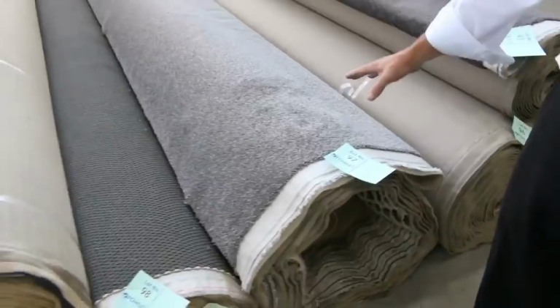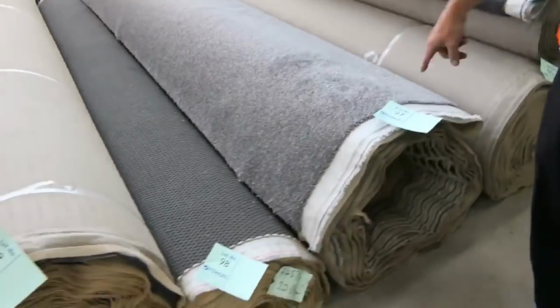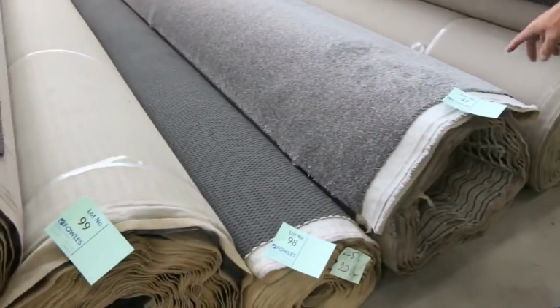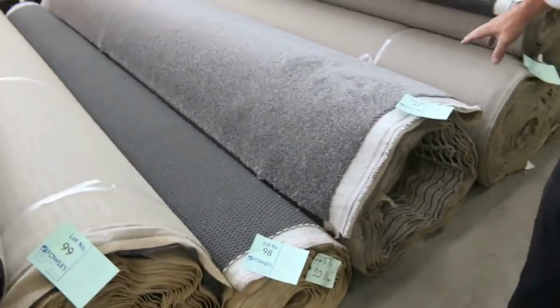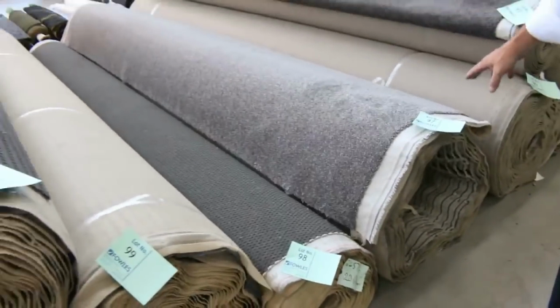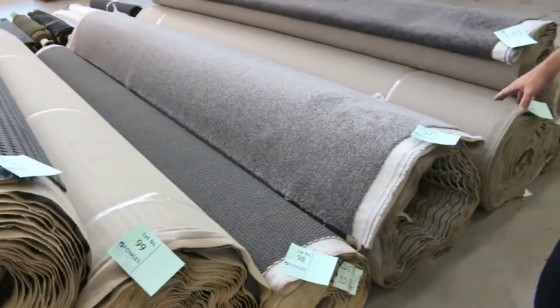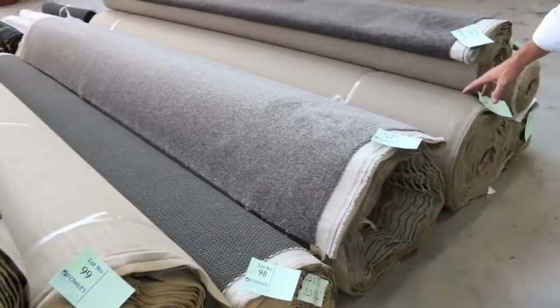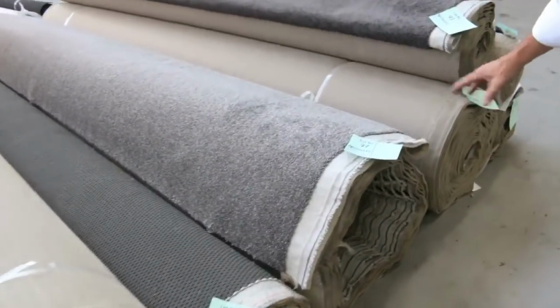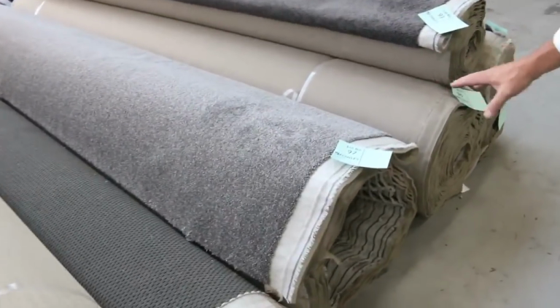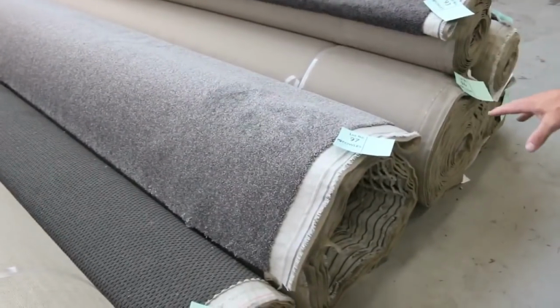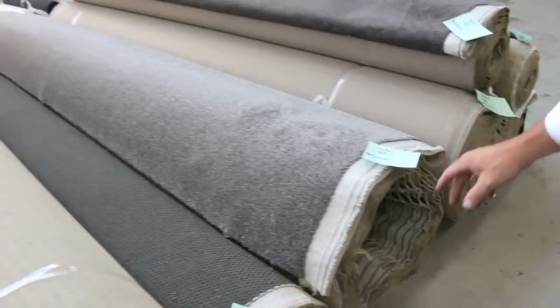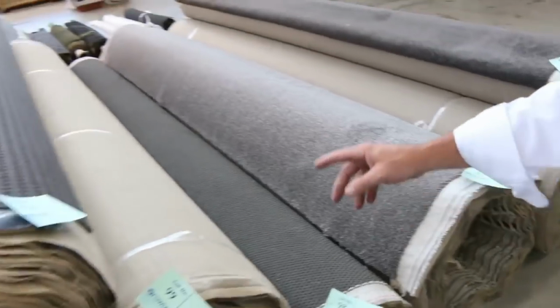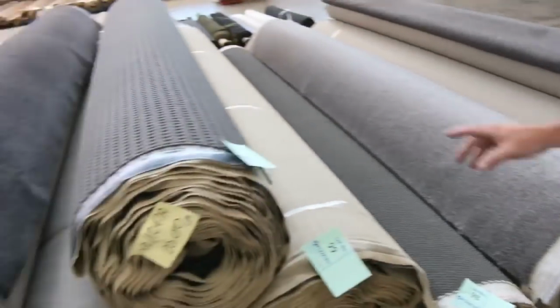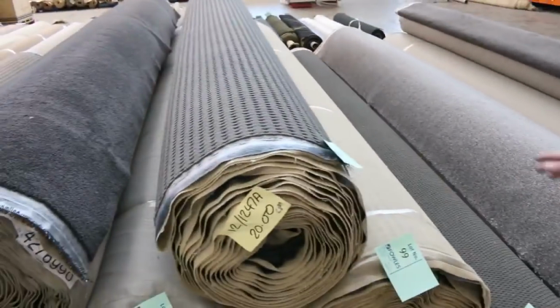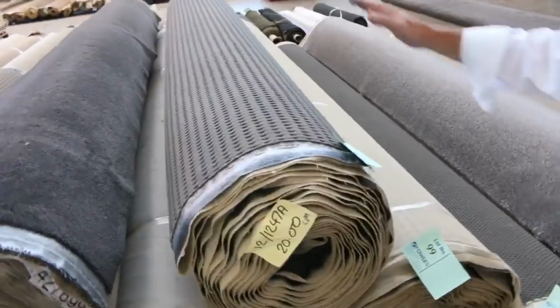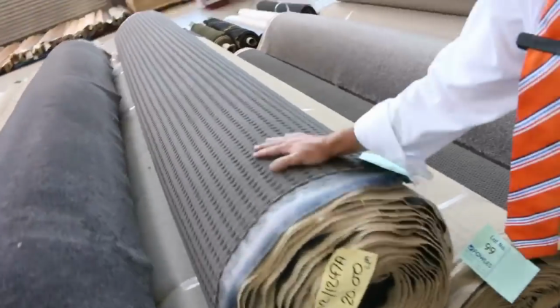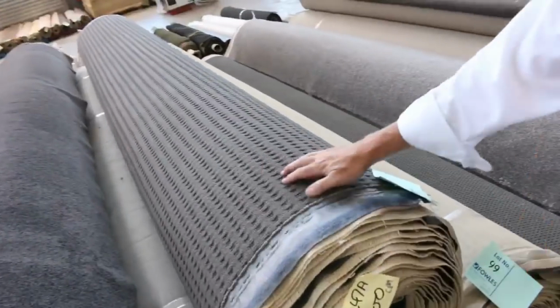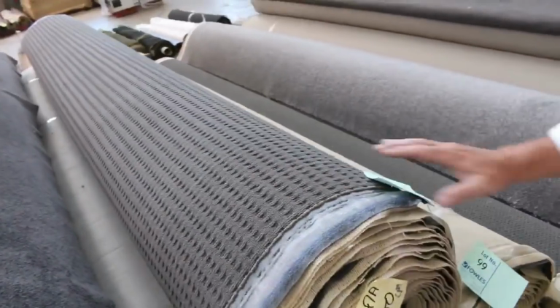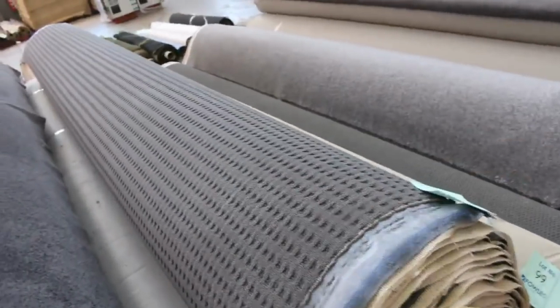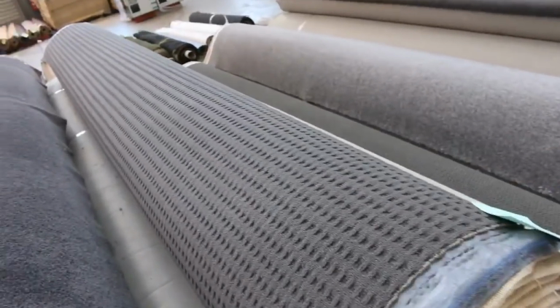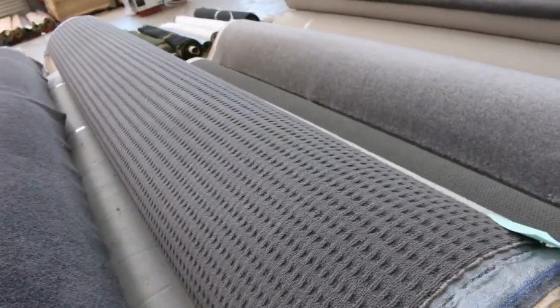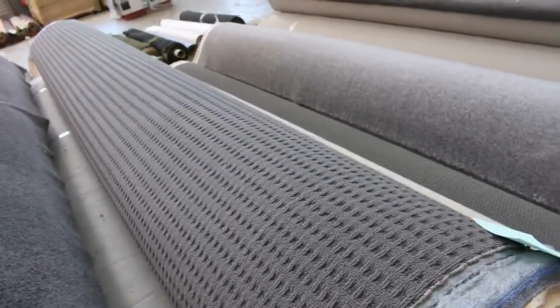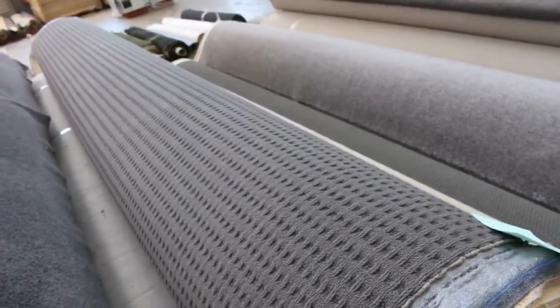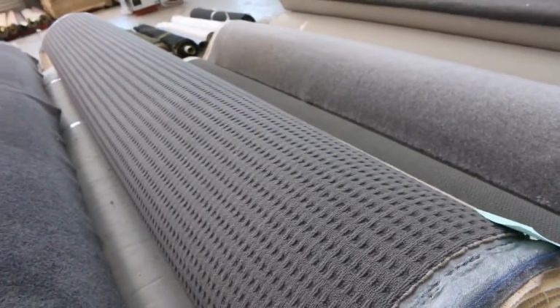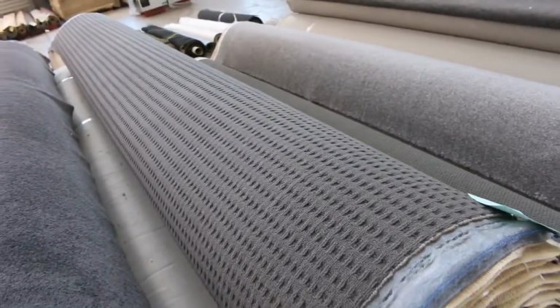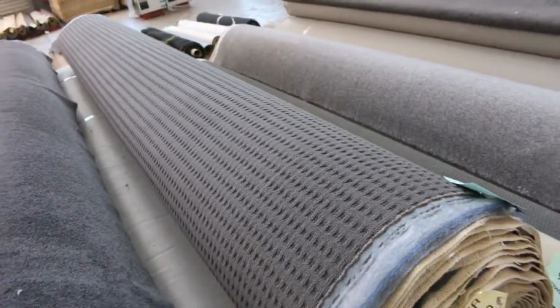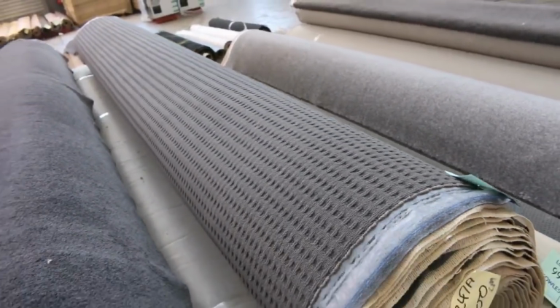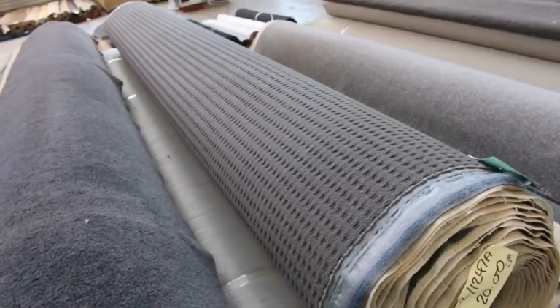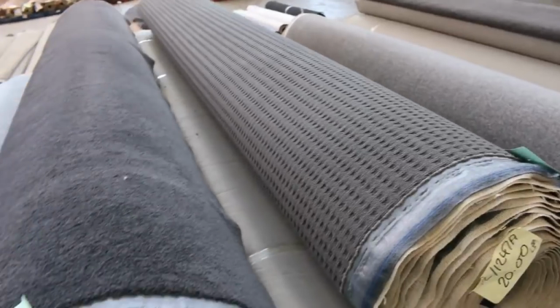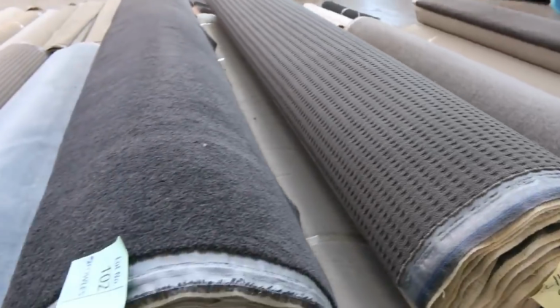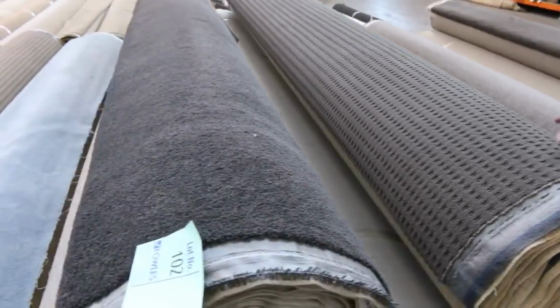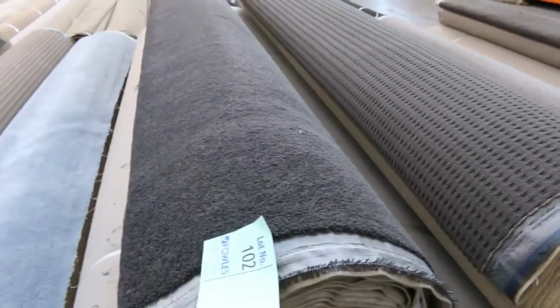Twist piles again — lot number 91. Lot 97 is a nice big roll that'd do a whole house lot. Through here, the loop pile is always hard-wearing, always popular. Great colour — the grey charcoal. Again, around about that $25 to $30 on the loop. Great value there.